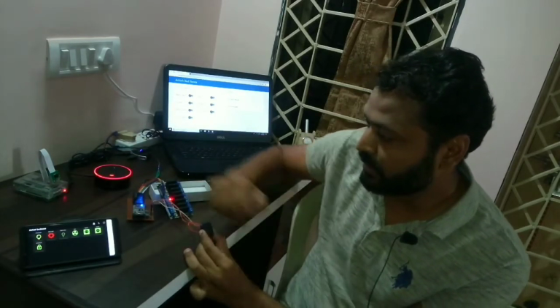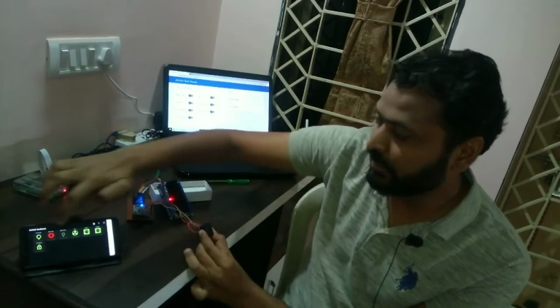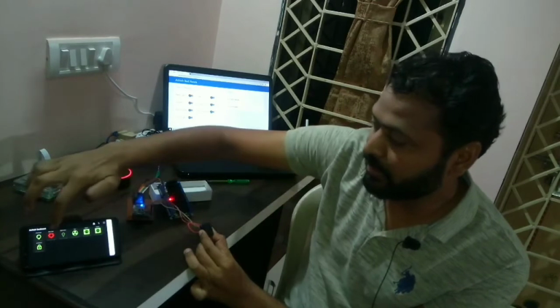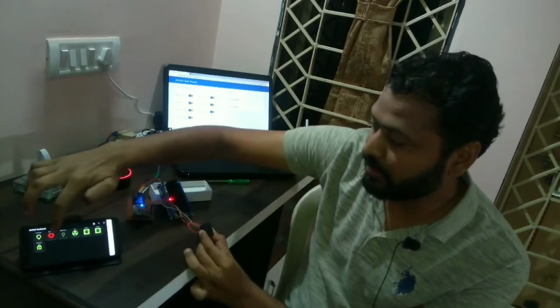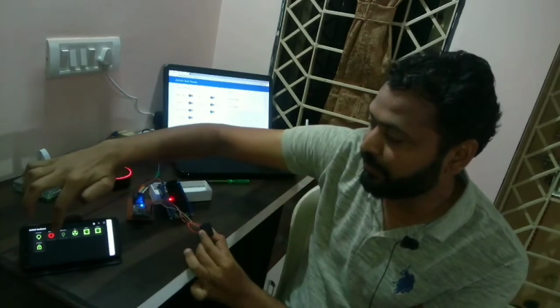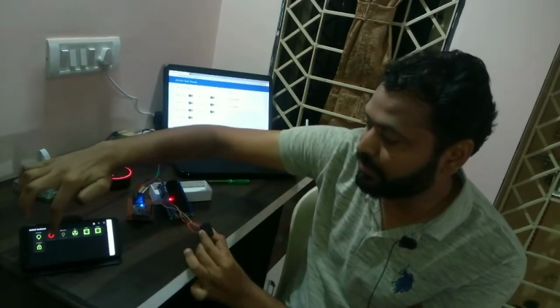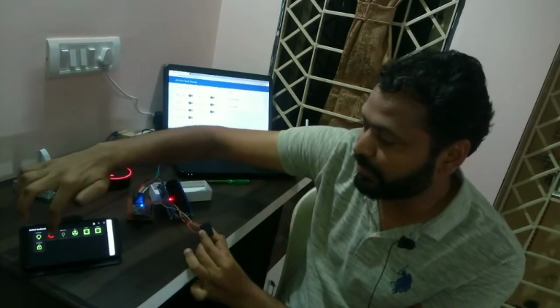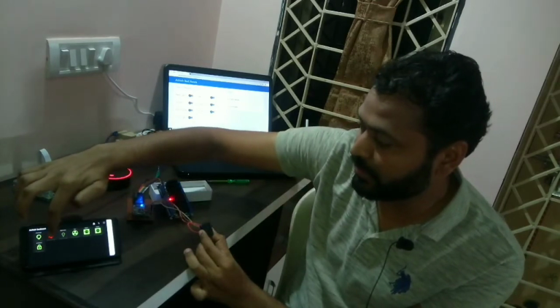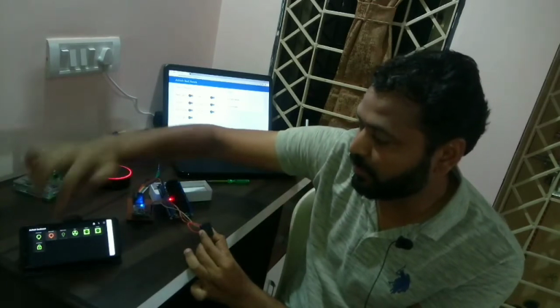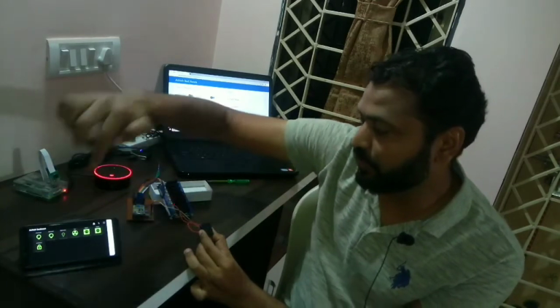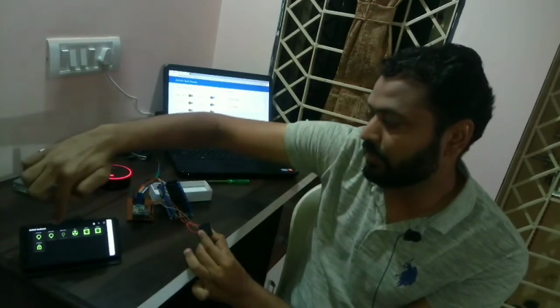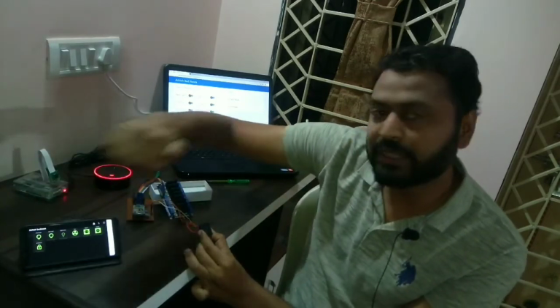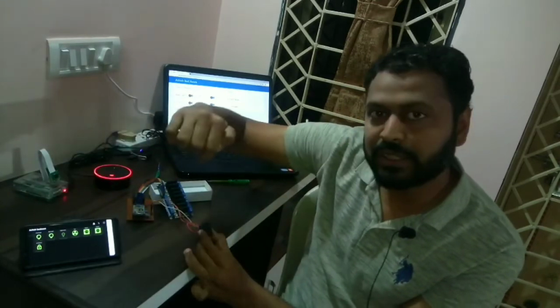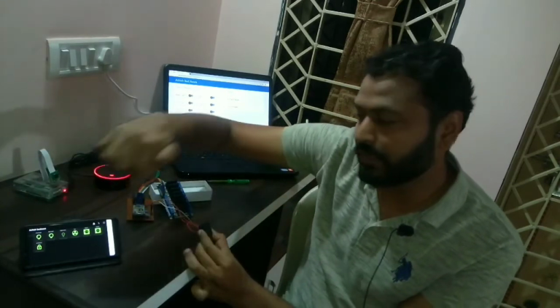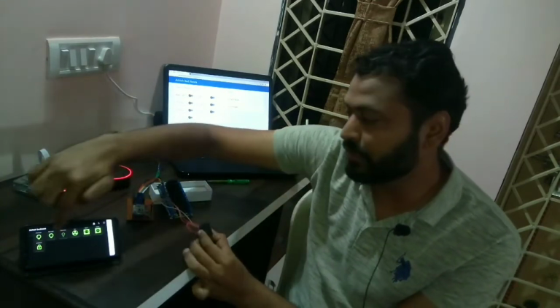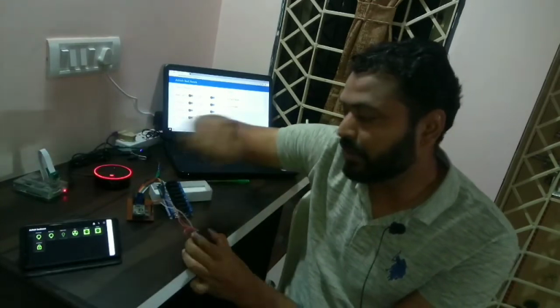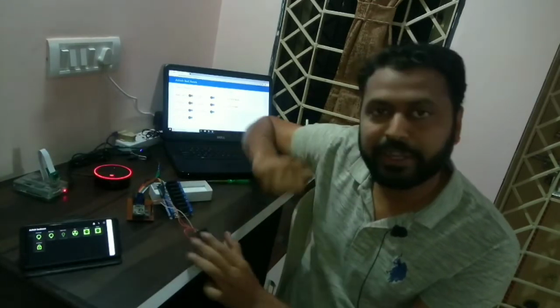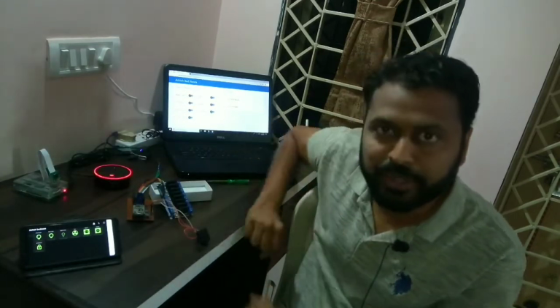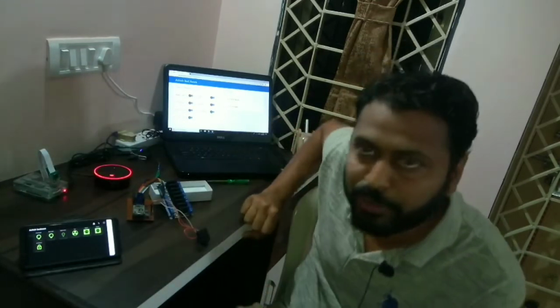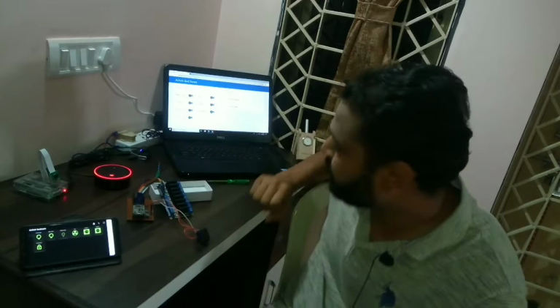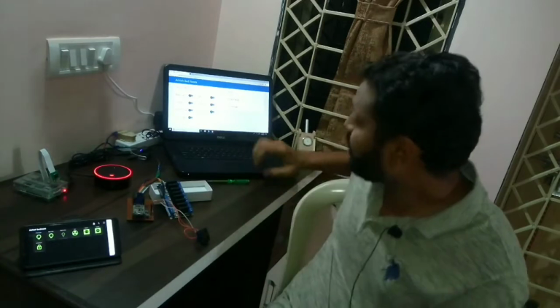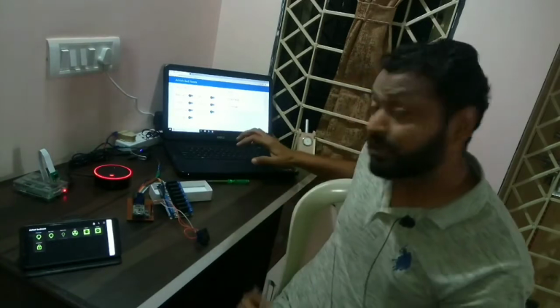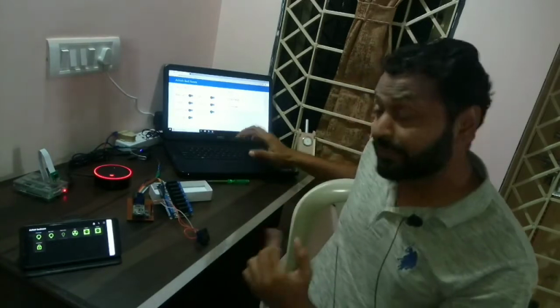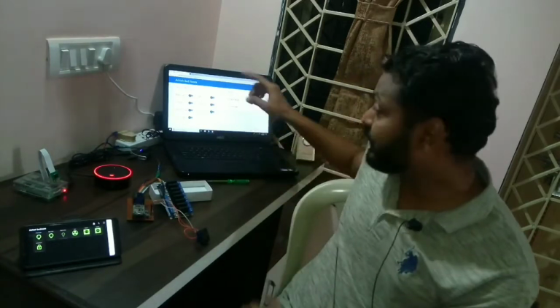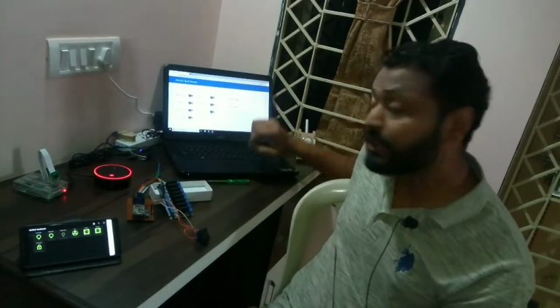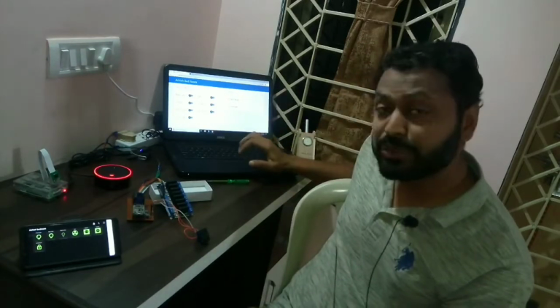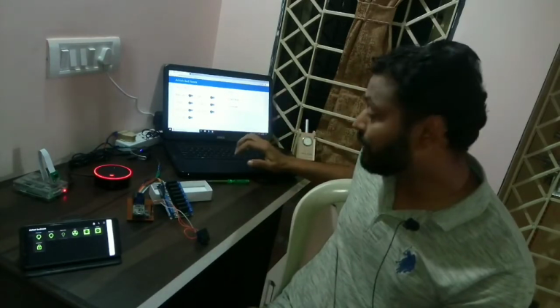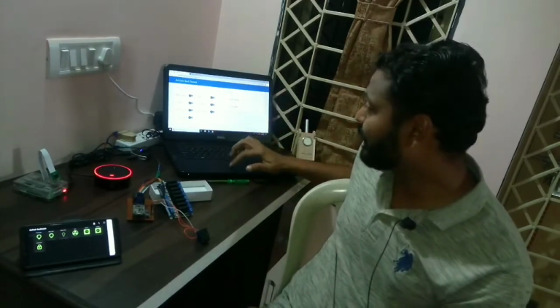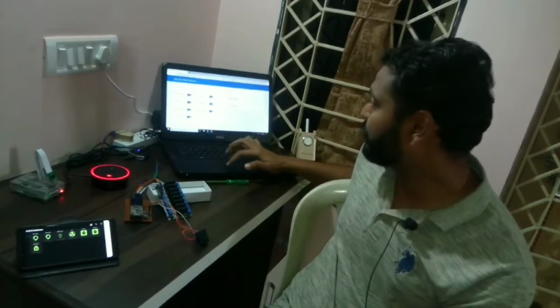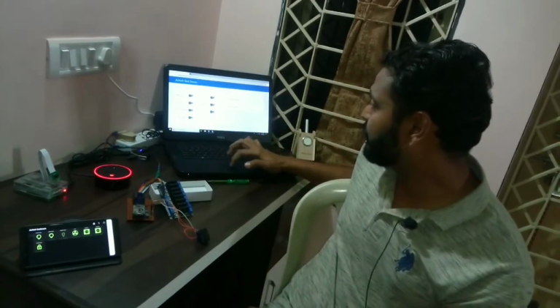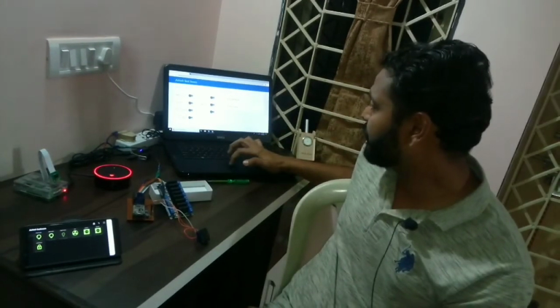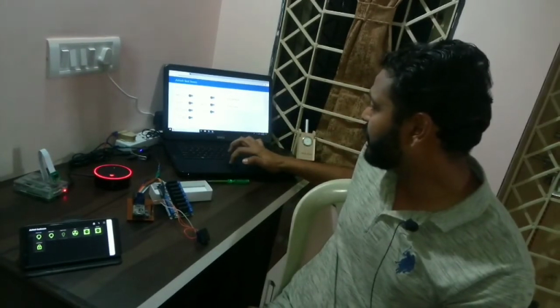The software will inform you which switch has been turned on. Conversely, you can turn off that relay using your Android mobile.